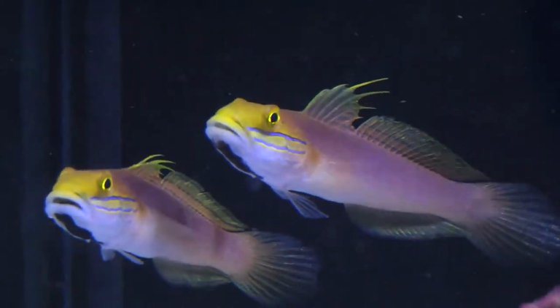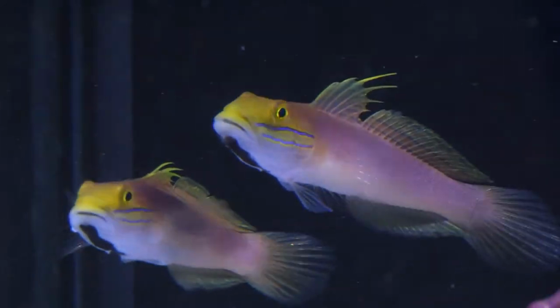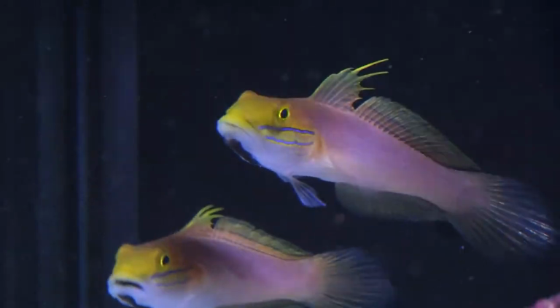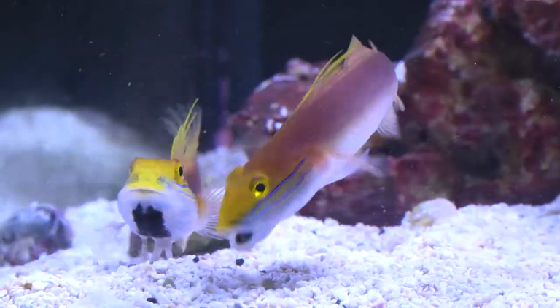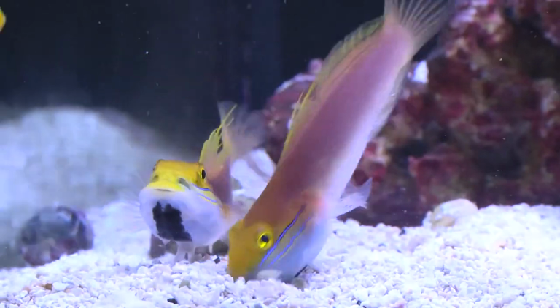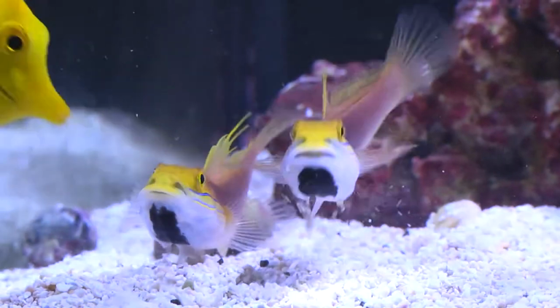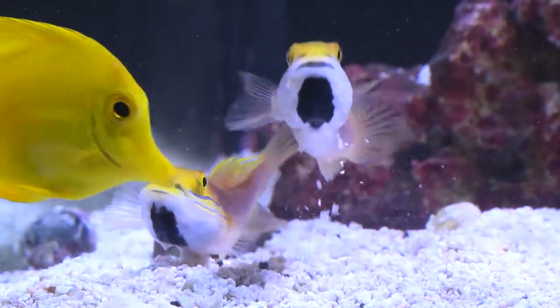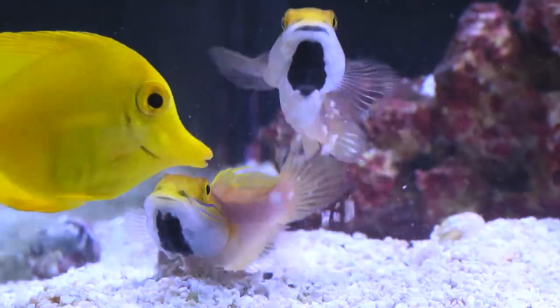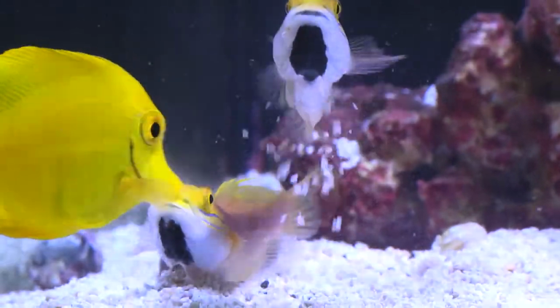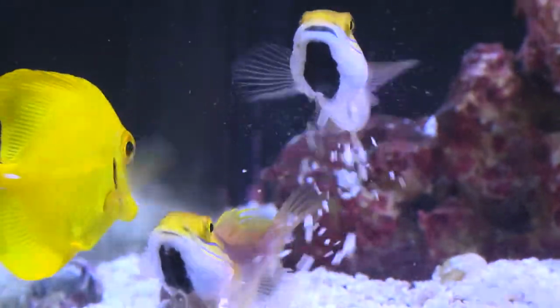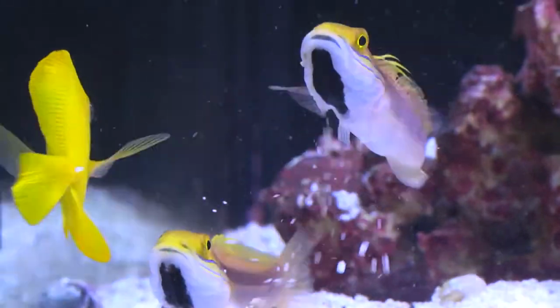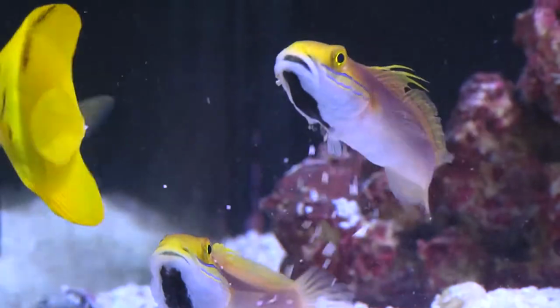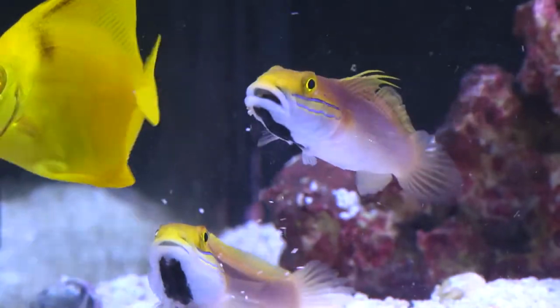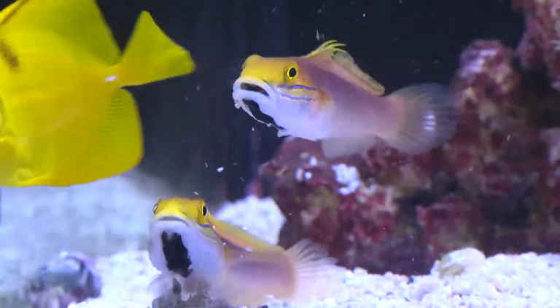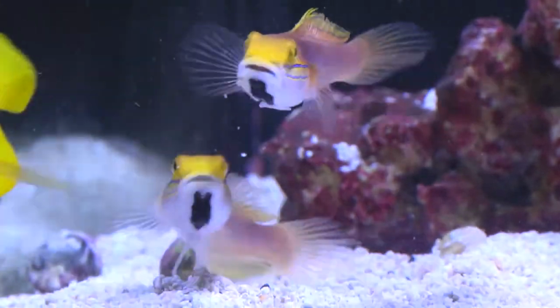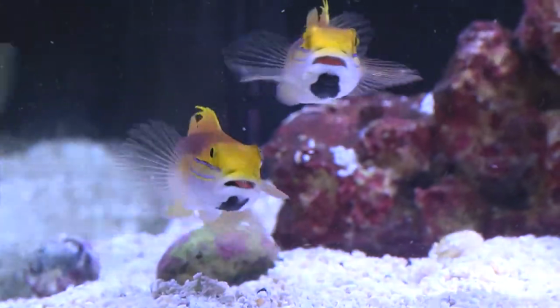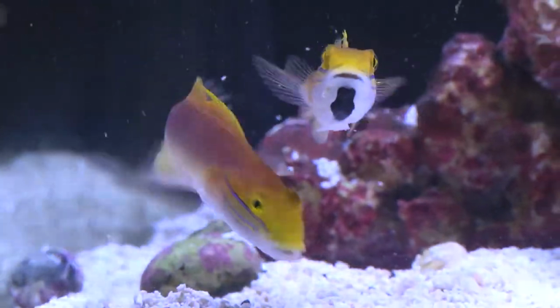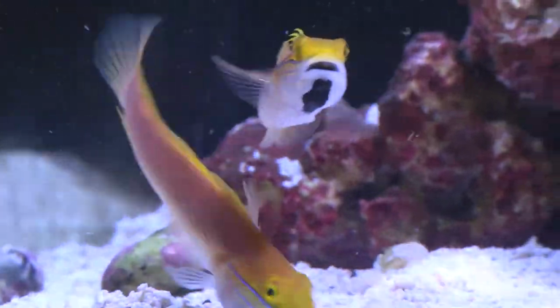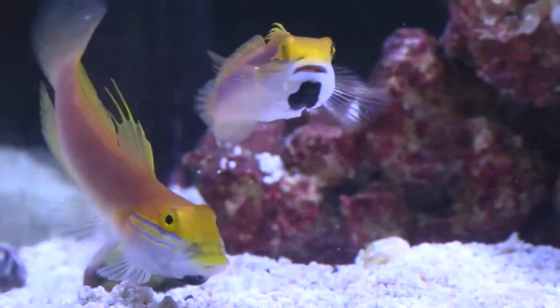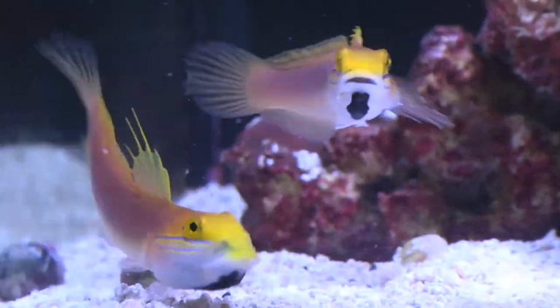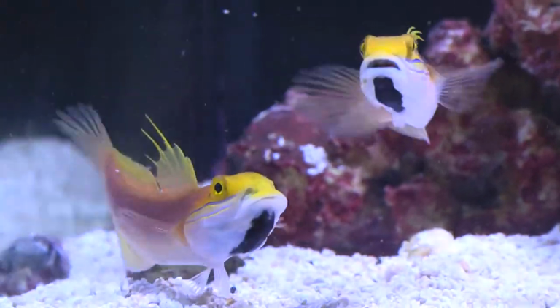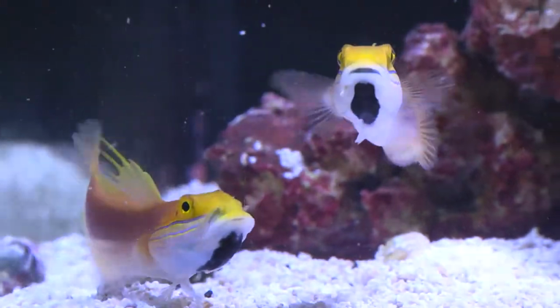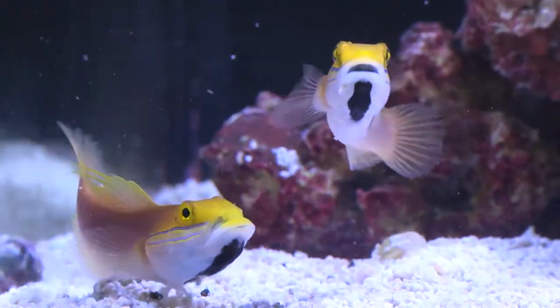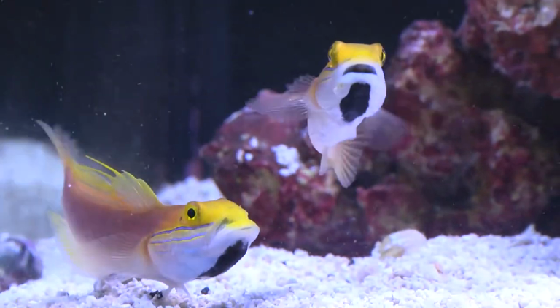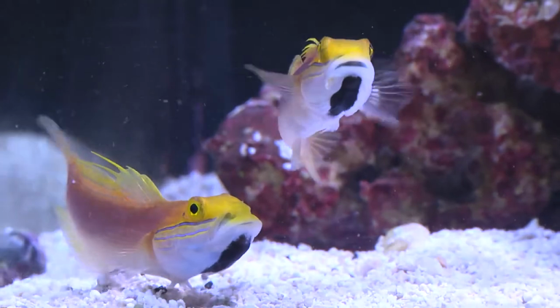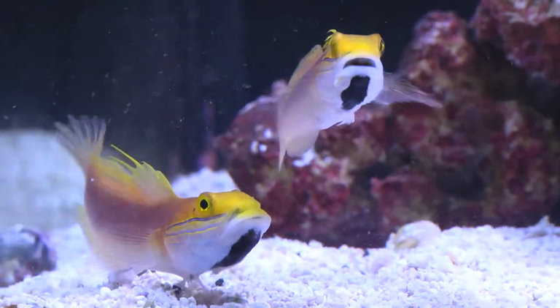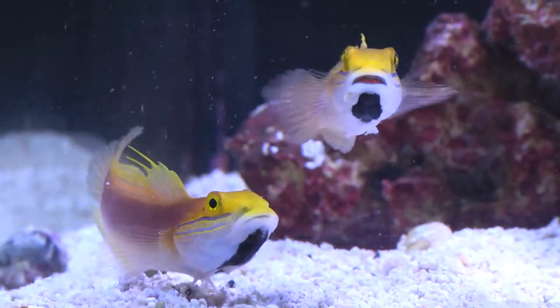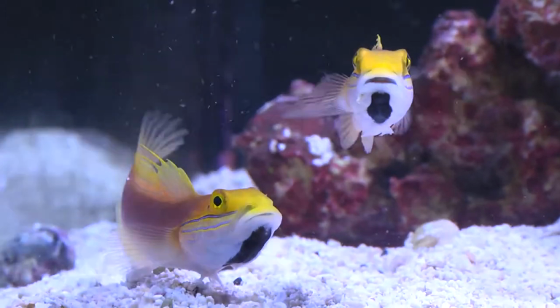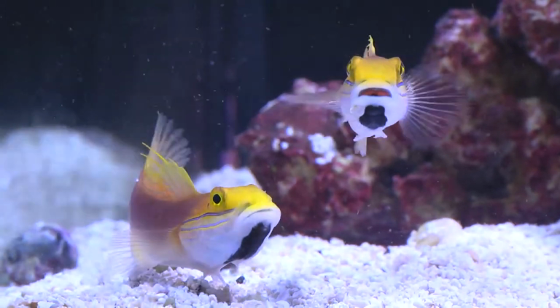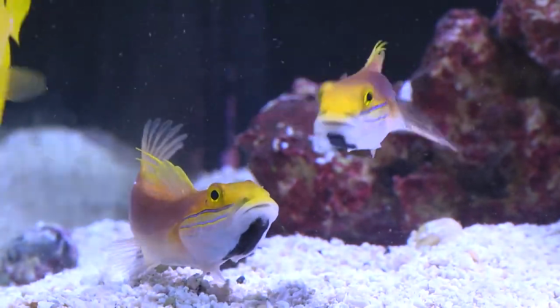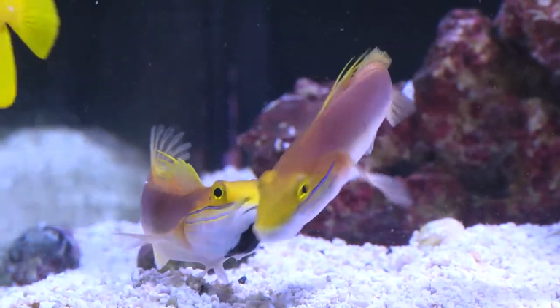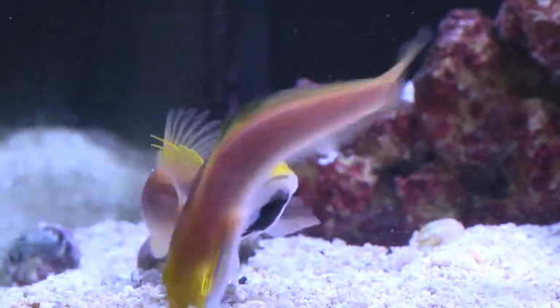Bella Gobies are sand sifting fishes and should be housed in a 30 gallon or larger aquarium with thick sandy substrate and adequate rockwork structure so they are able to construct a burrow for protection.